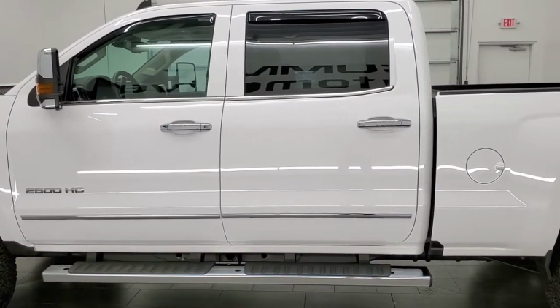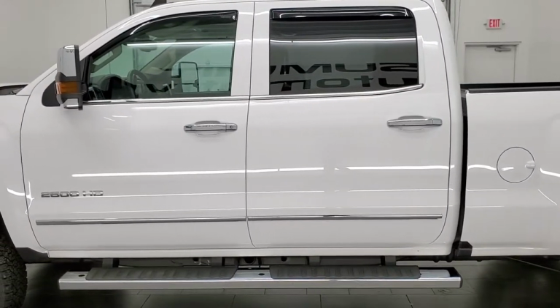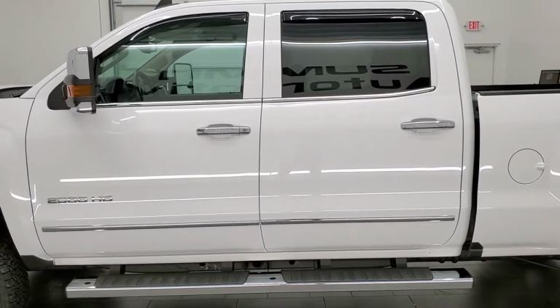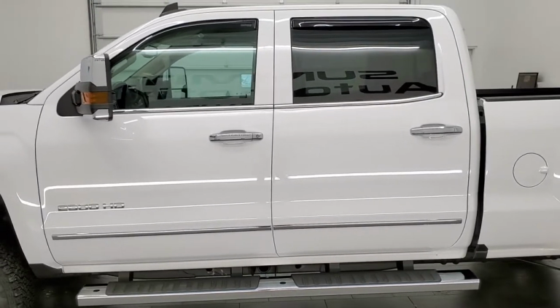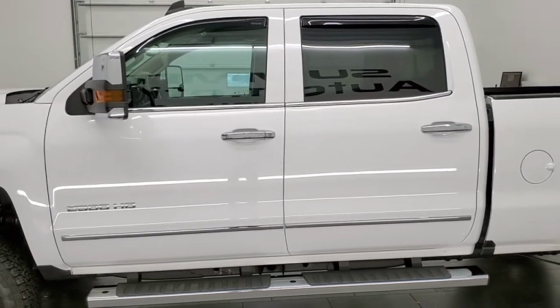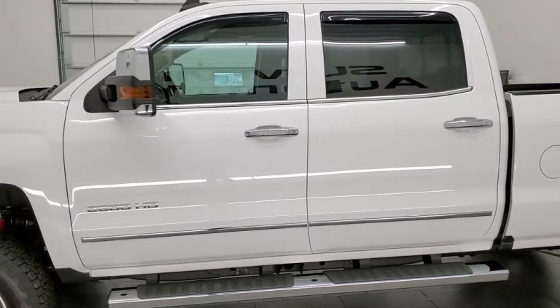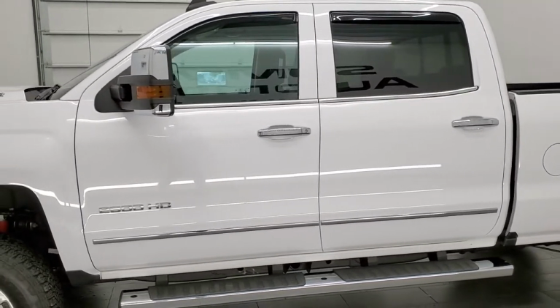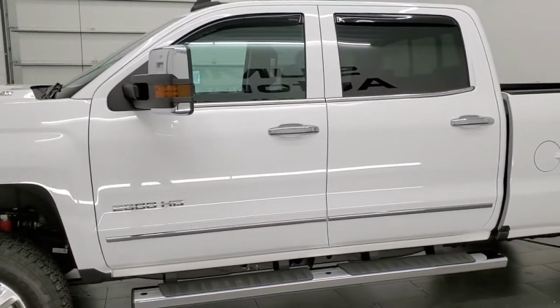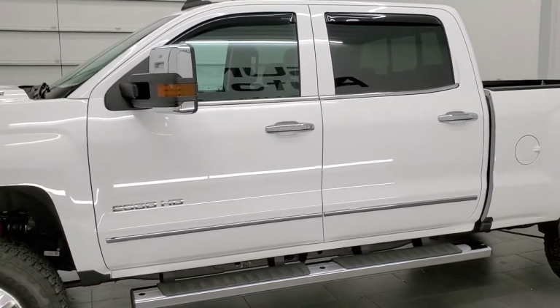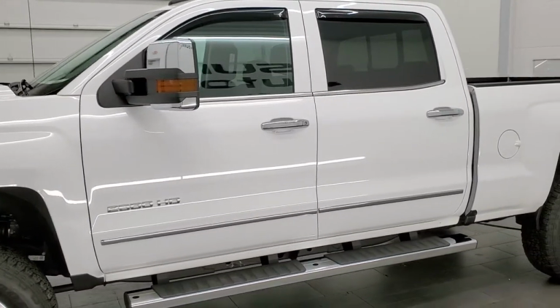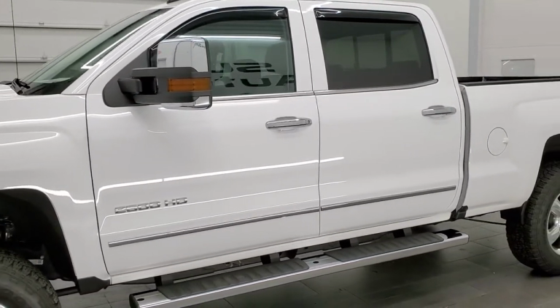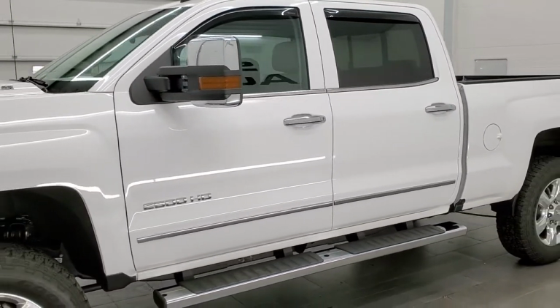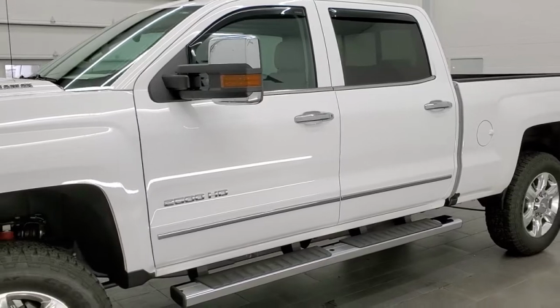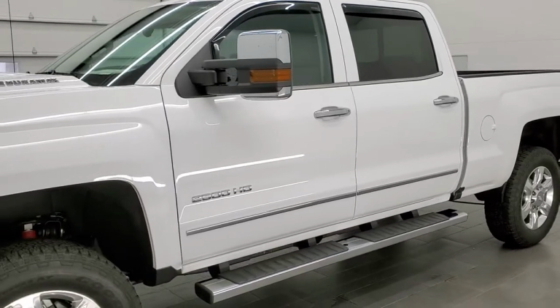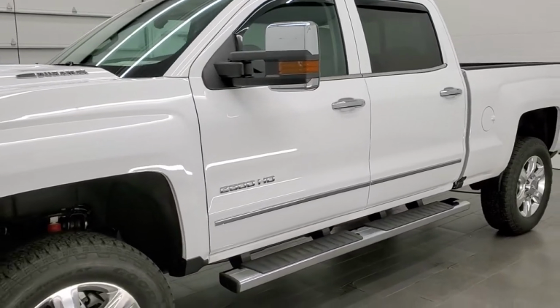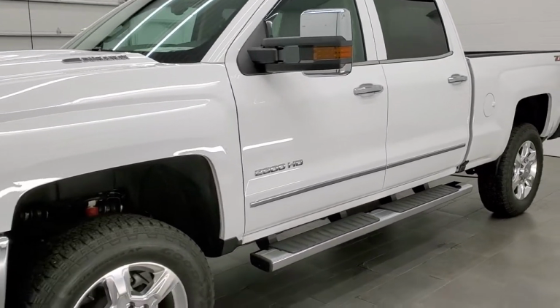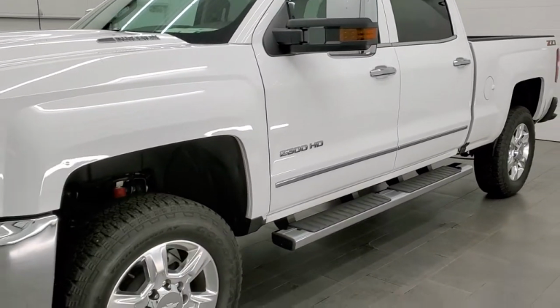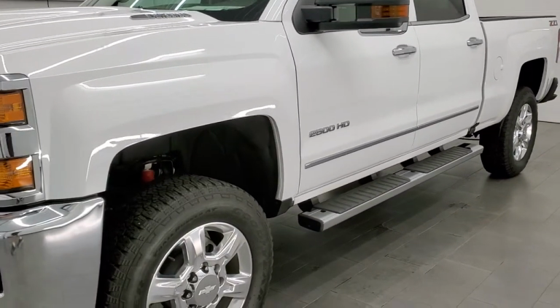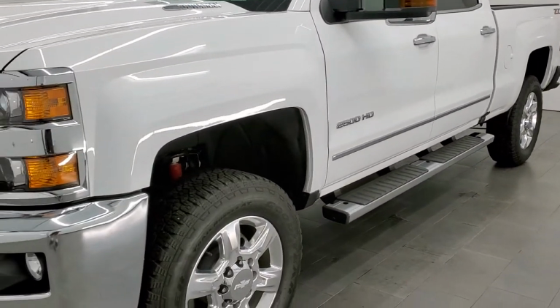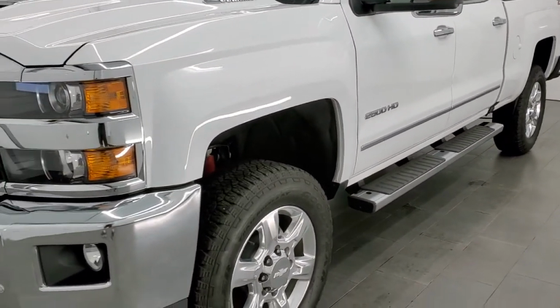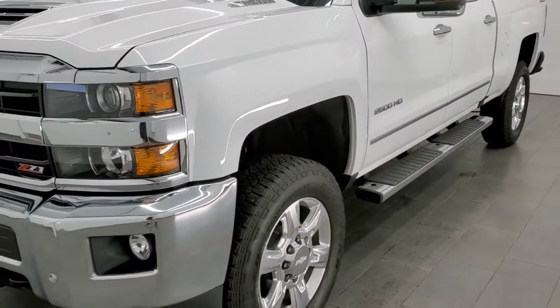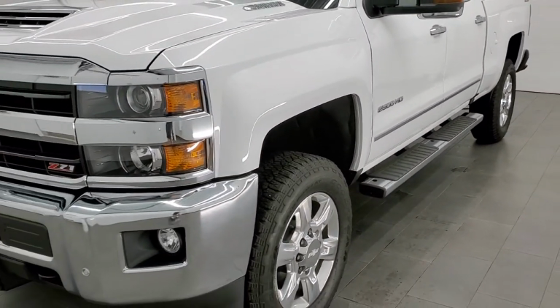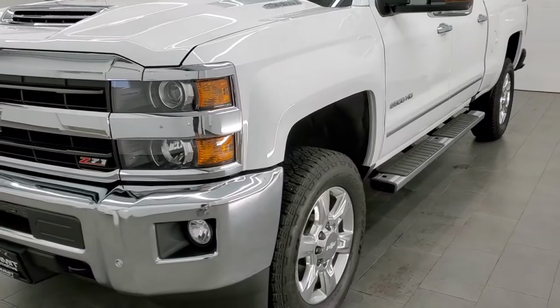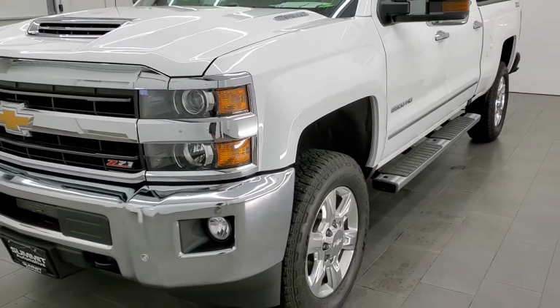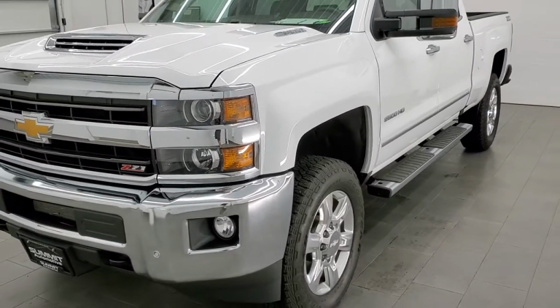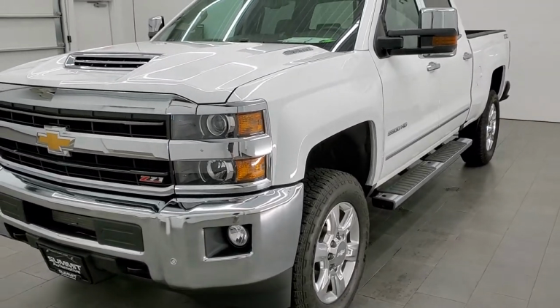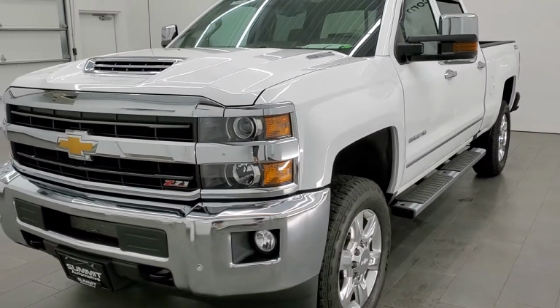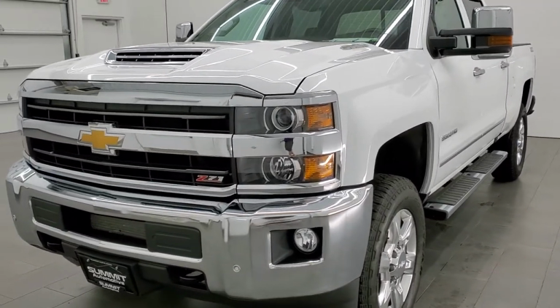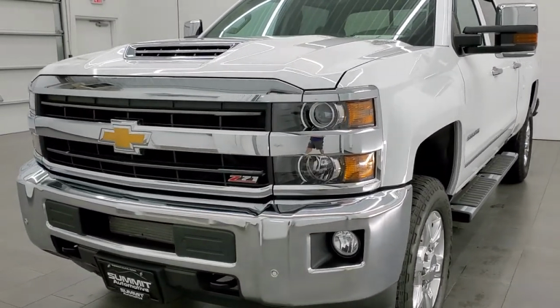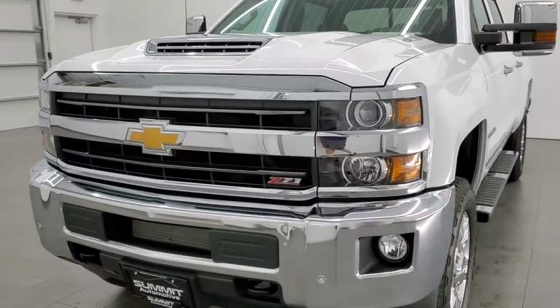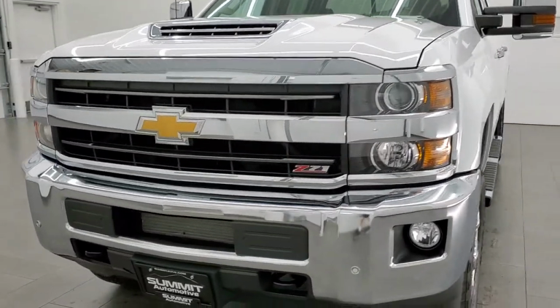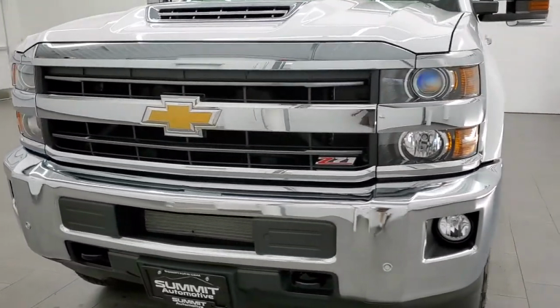This truck has been fully safetied and inspected by our service shop, has a fresh oil and filter change. All the fluids have been checked and topped off and this truck is 100% ready to go, pretty much perfect all the way around, inside and out.